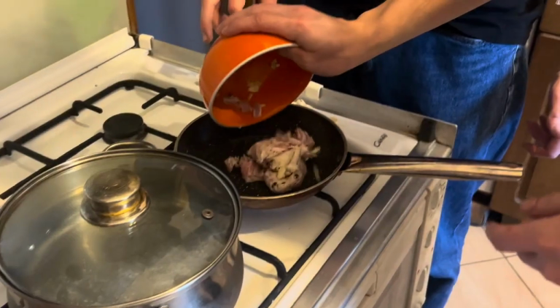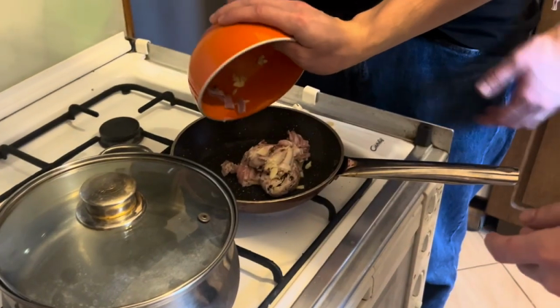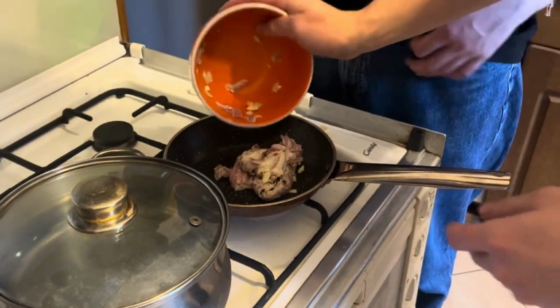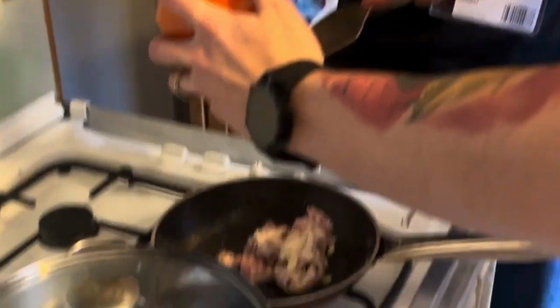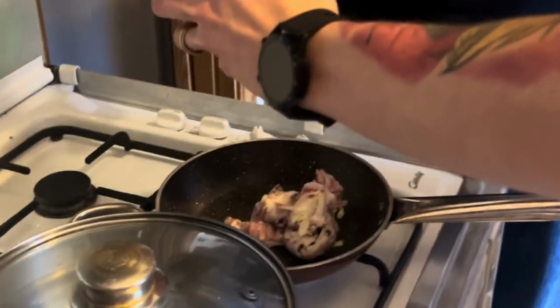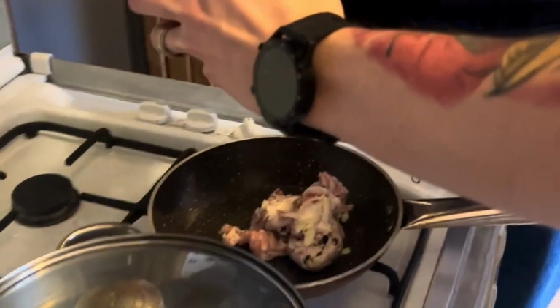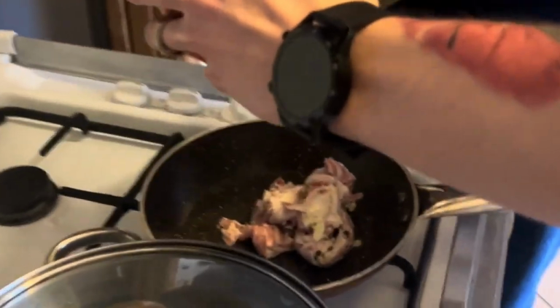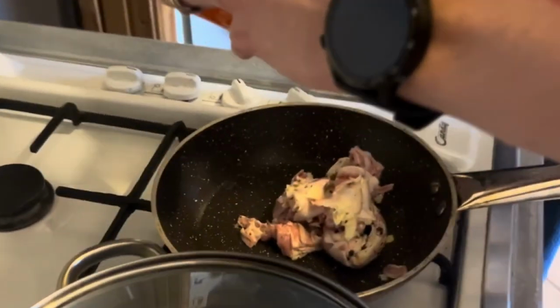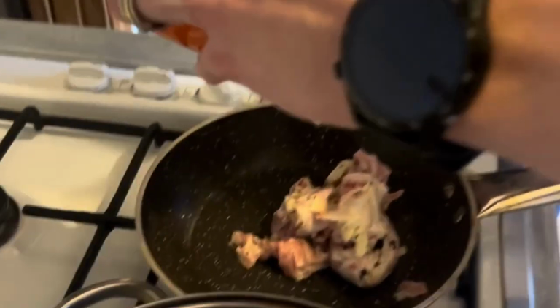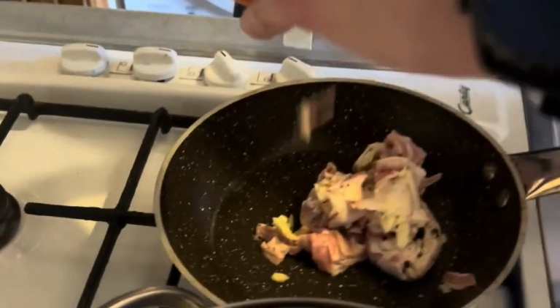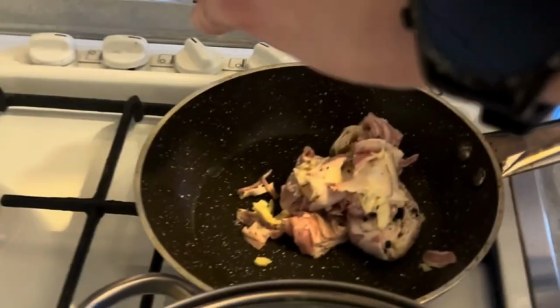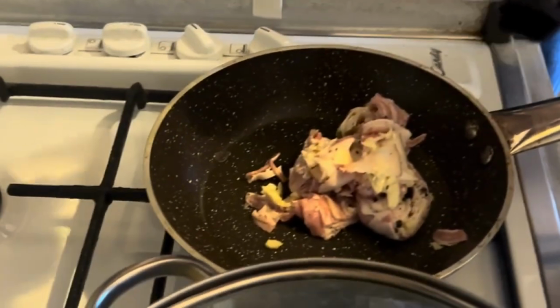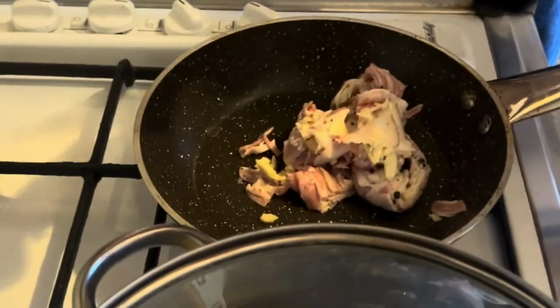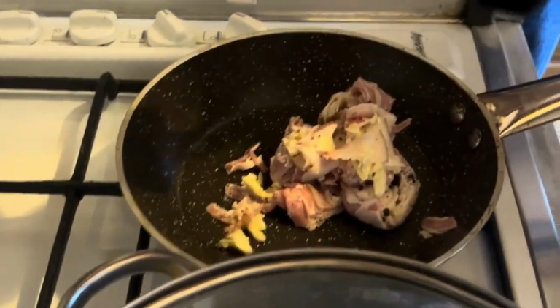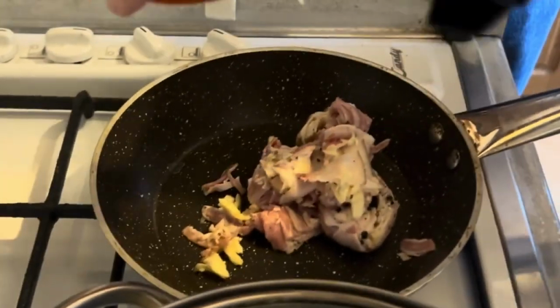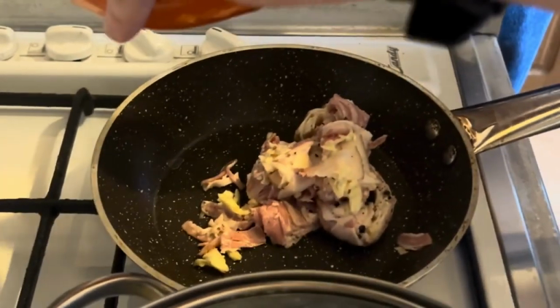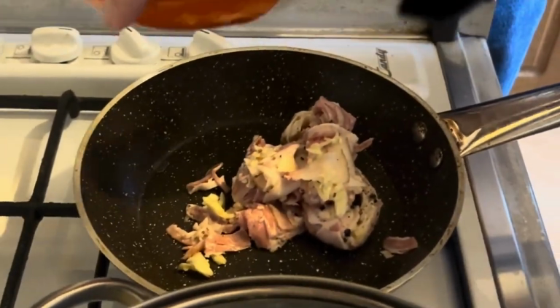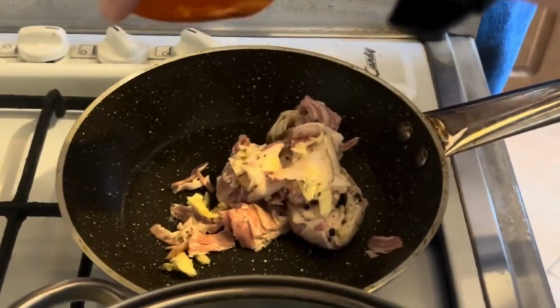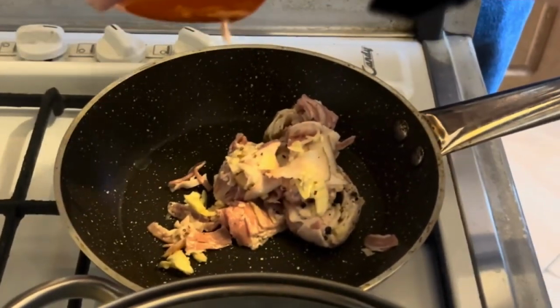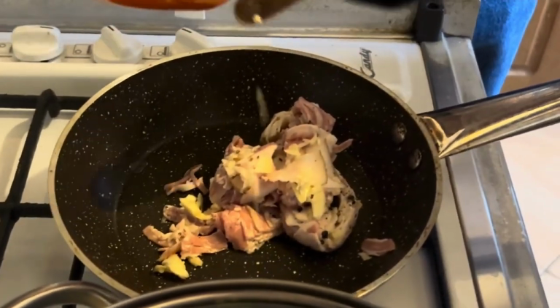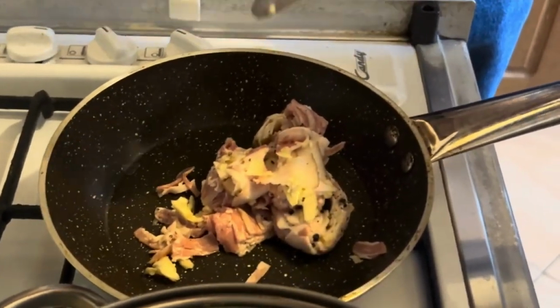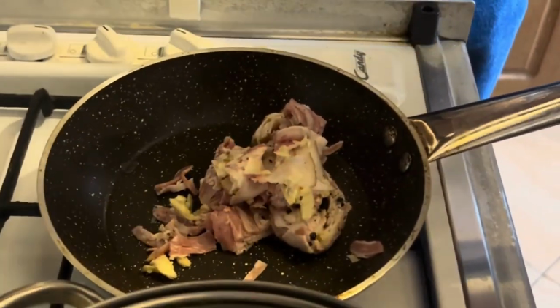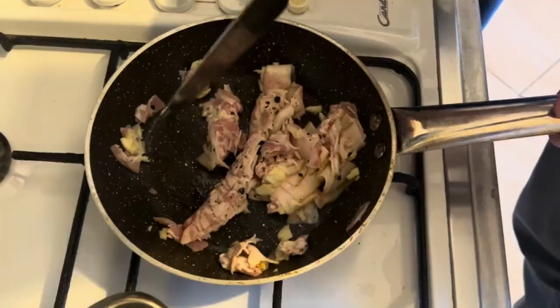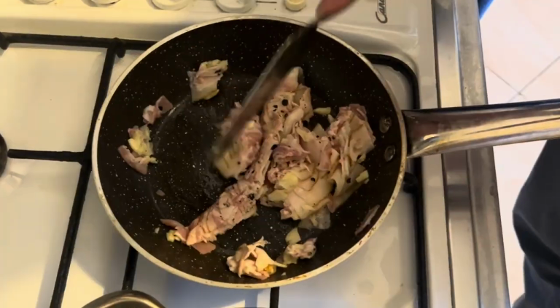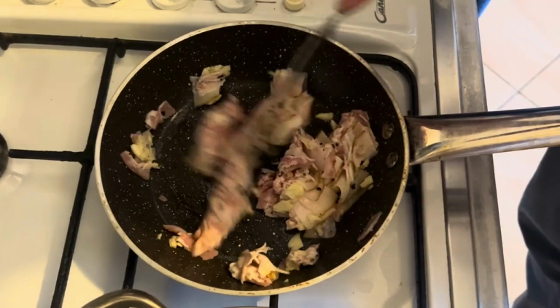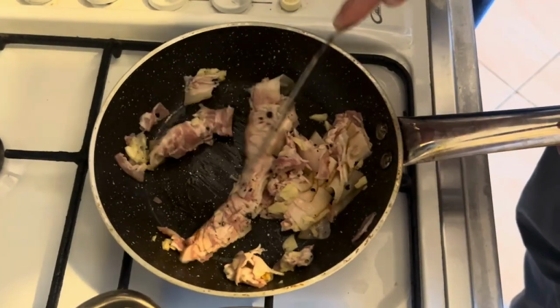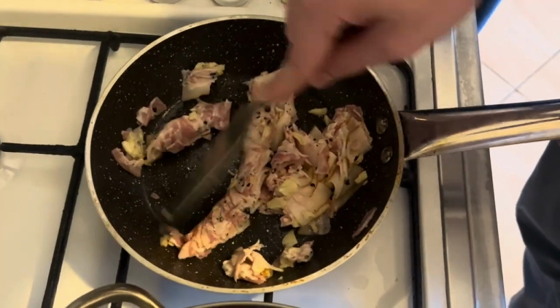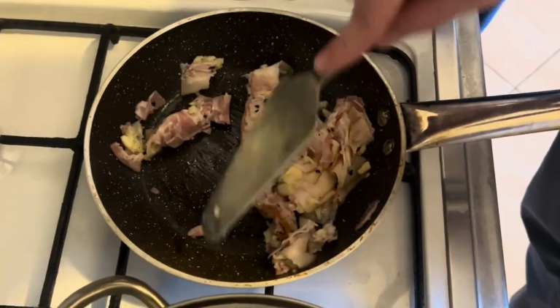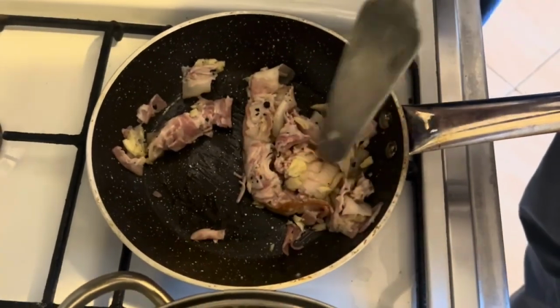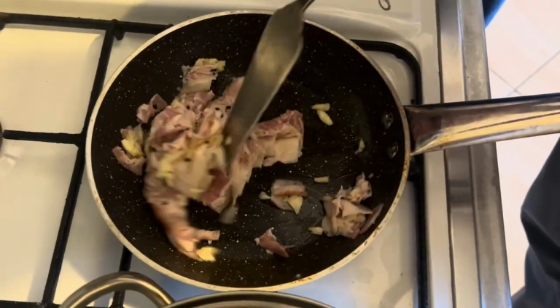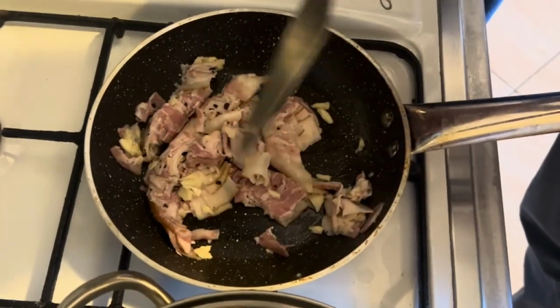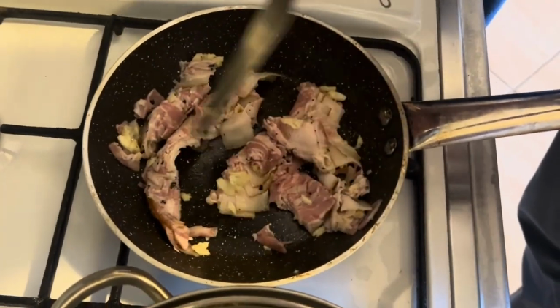Start frying in a pan until the bacon becomes crispy. Sprinkle with a dash of romano.